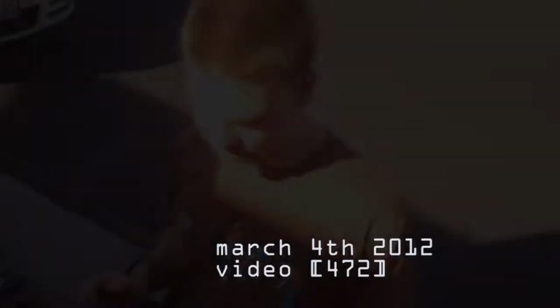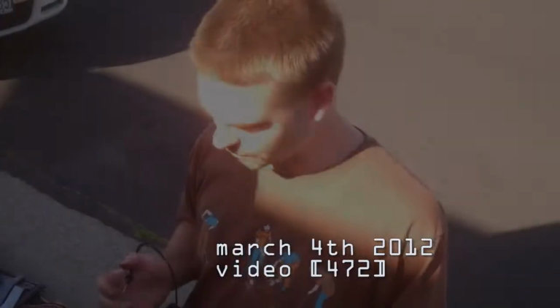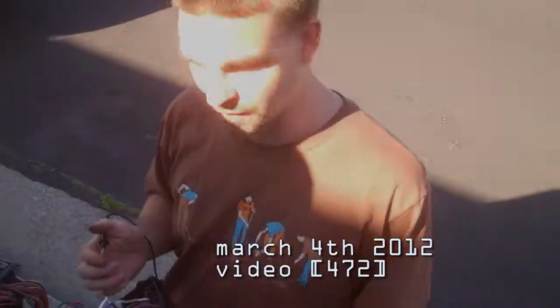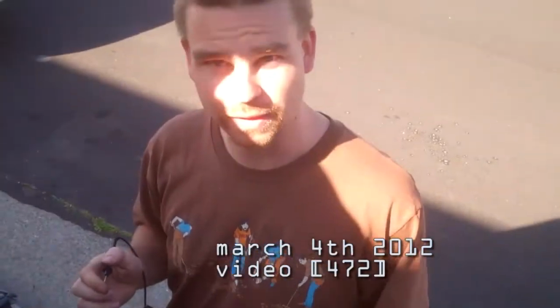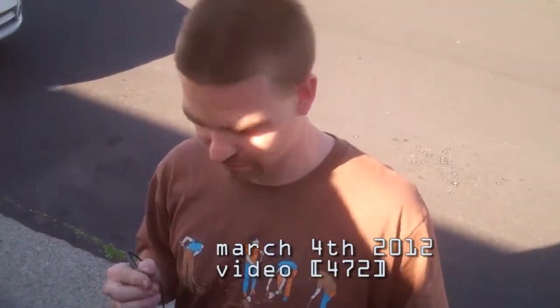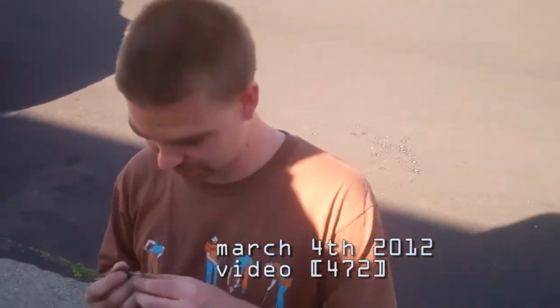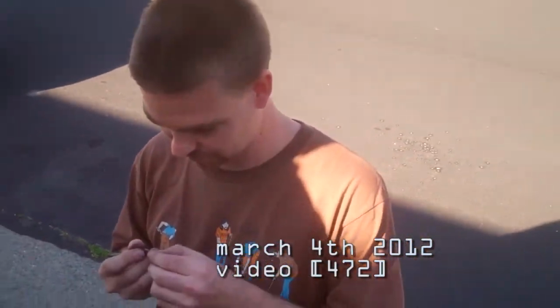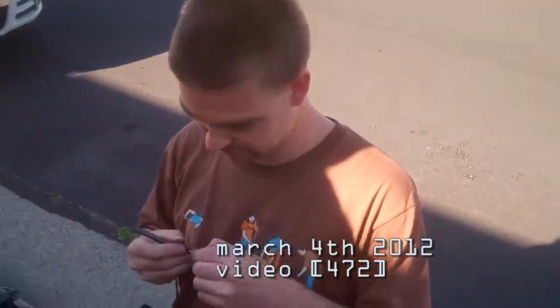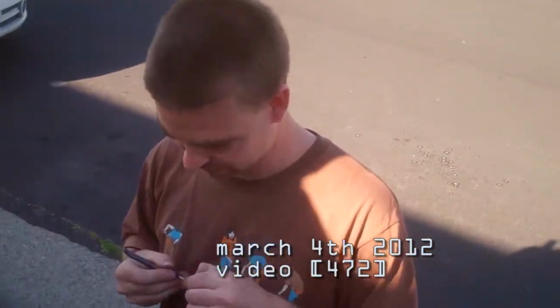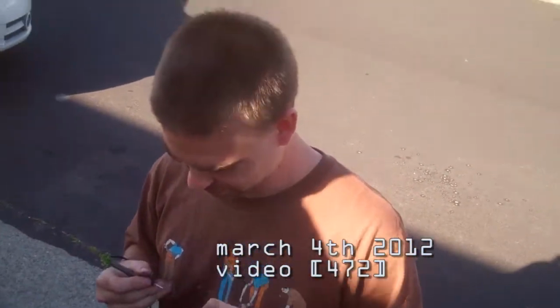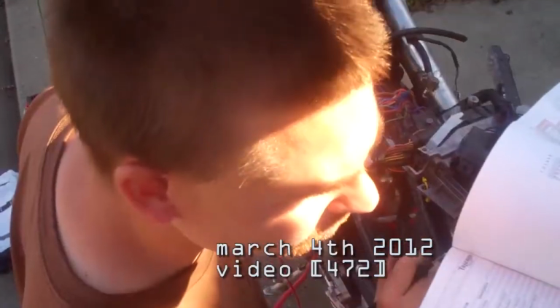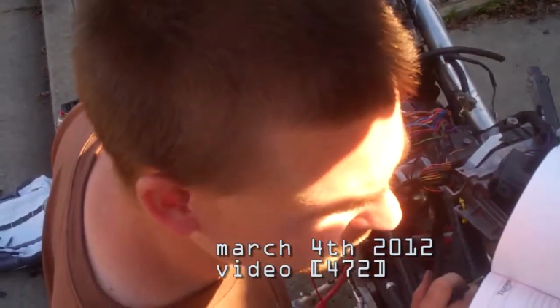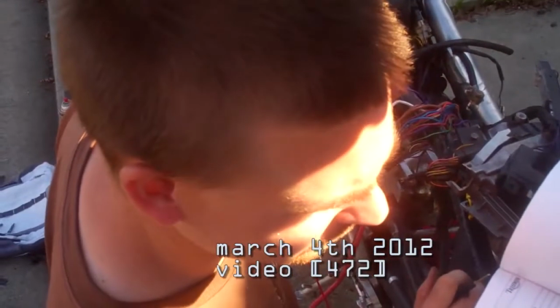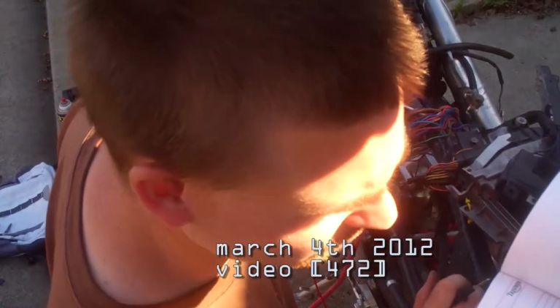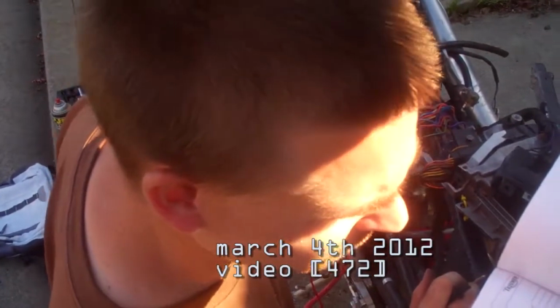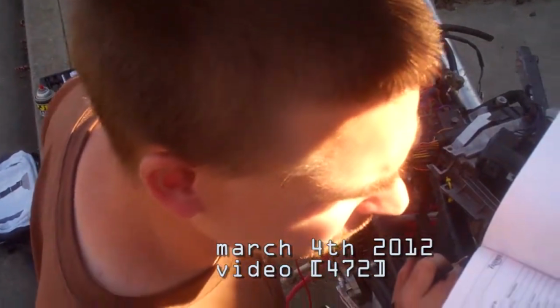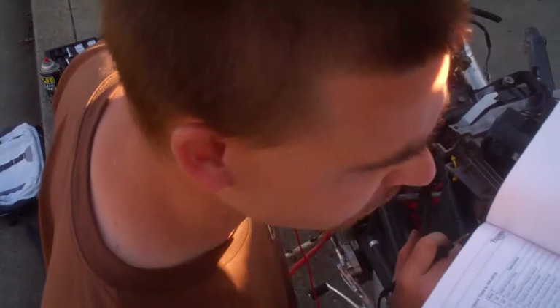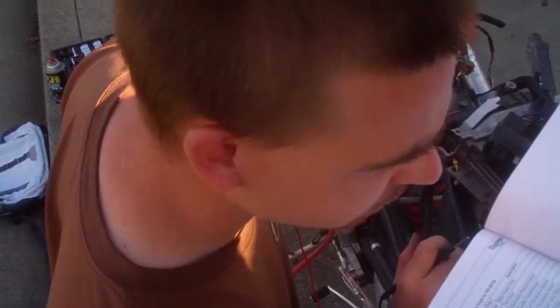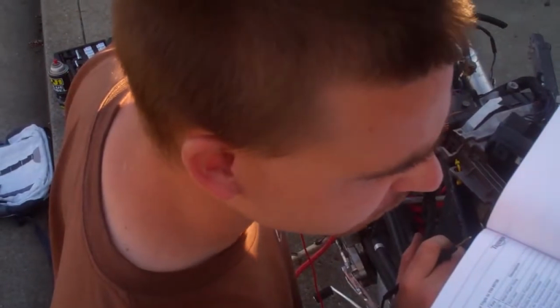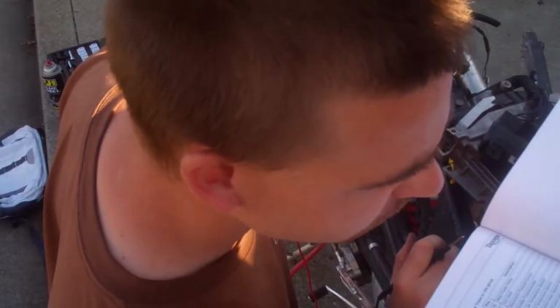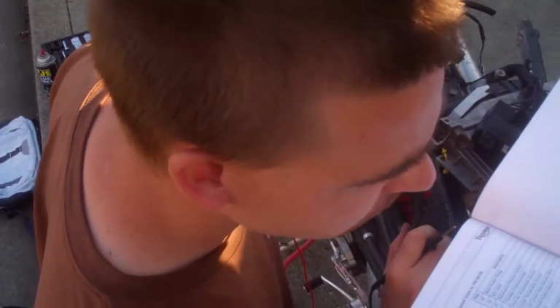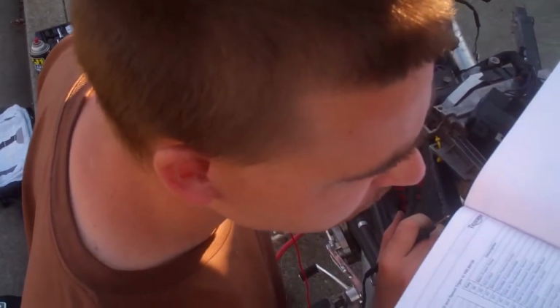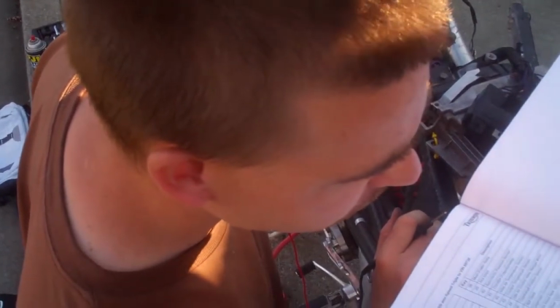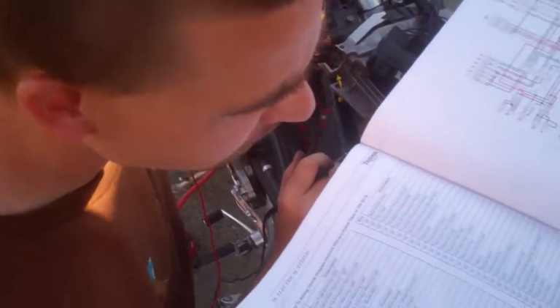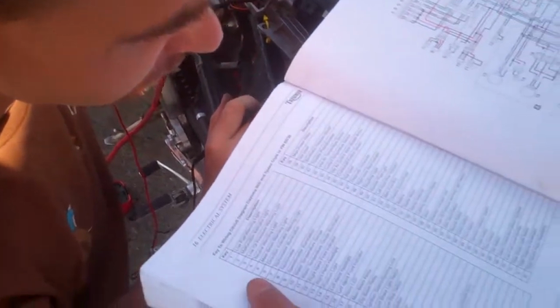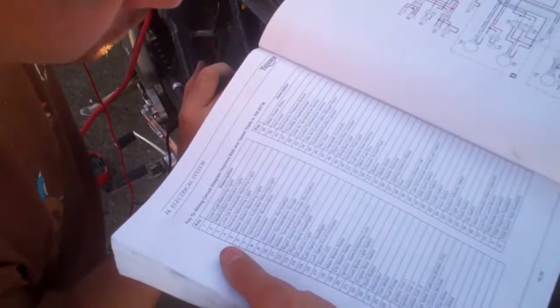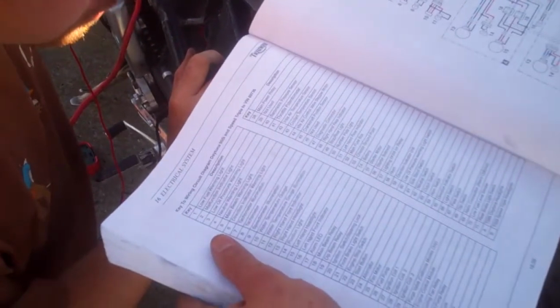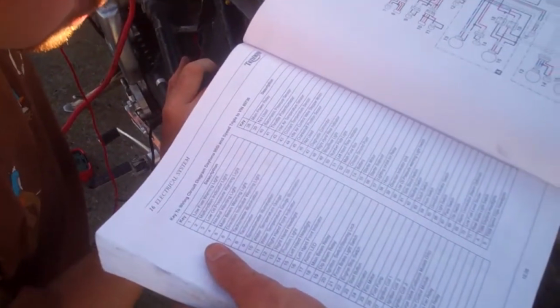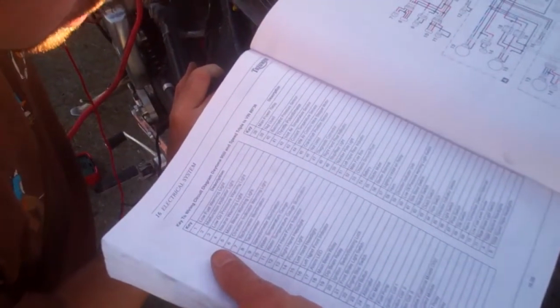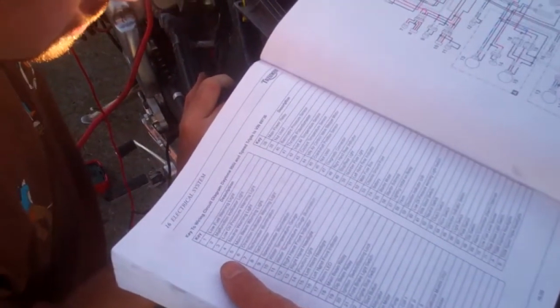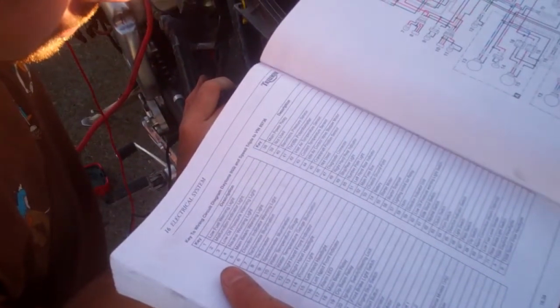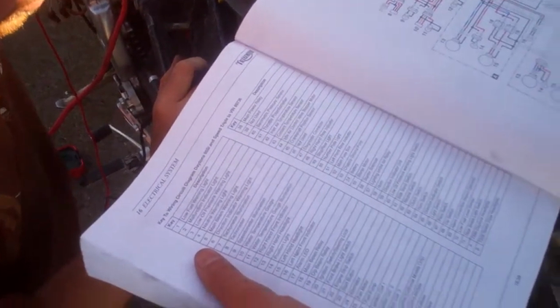This is working on a bike. Fifty-seven? Yep, fifty-seven. Lighting inhibition relay.